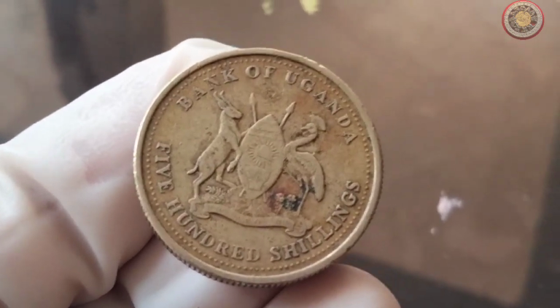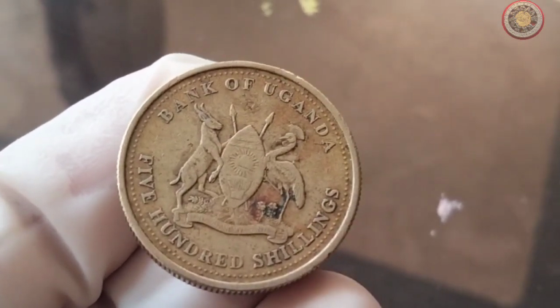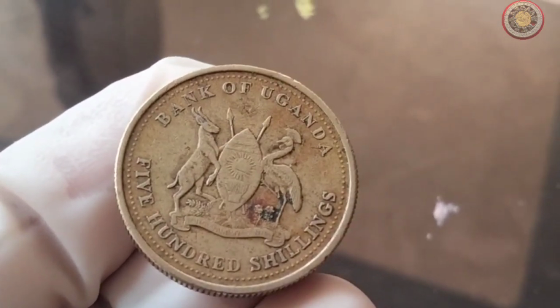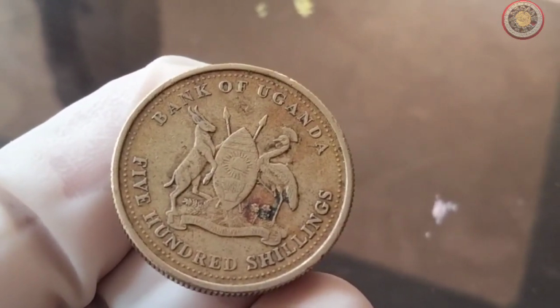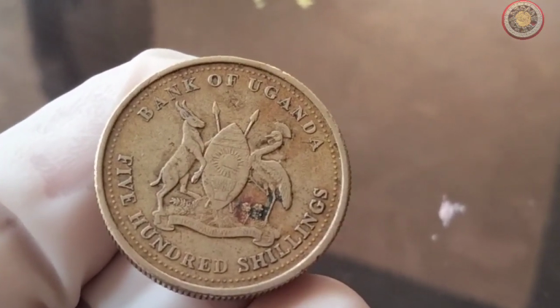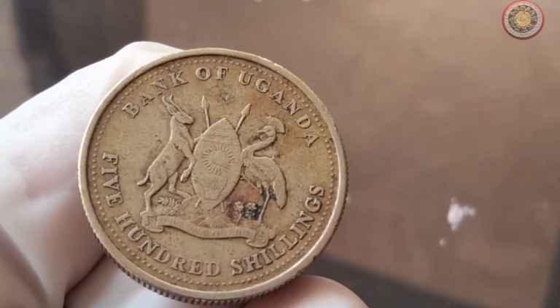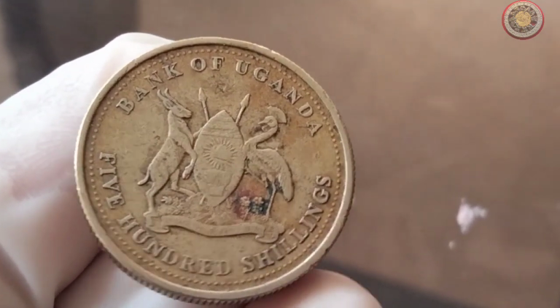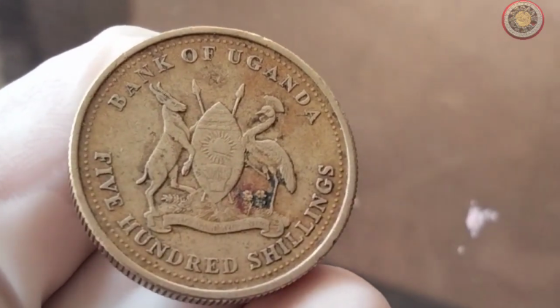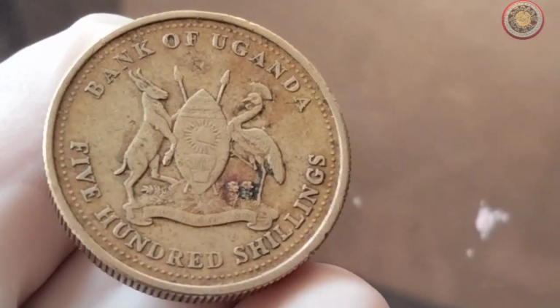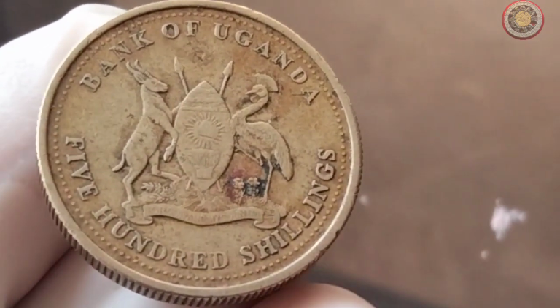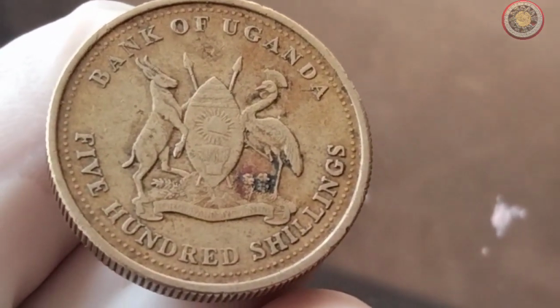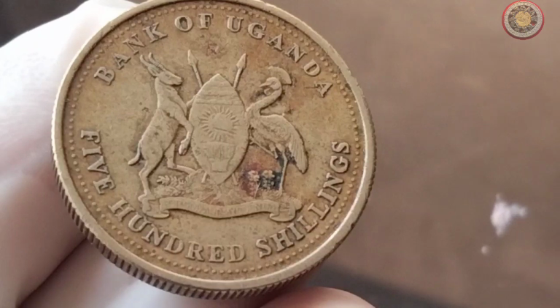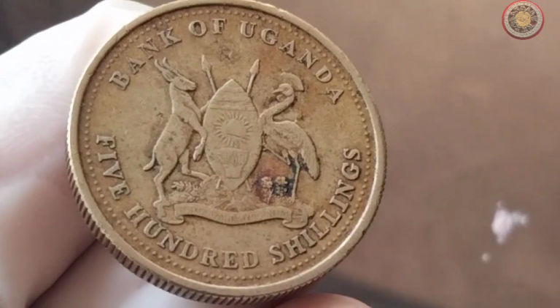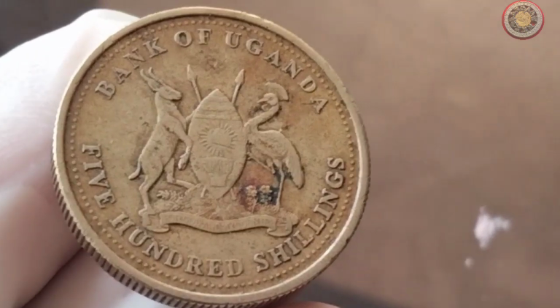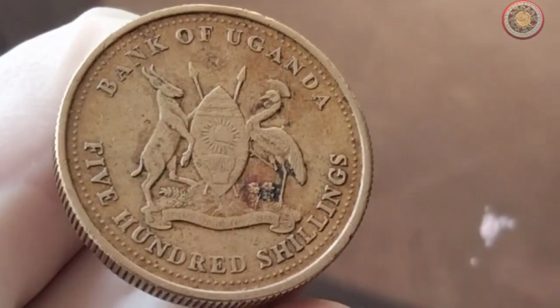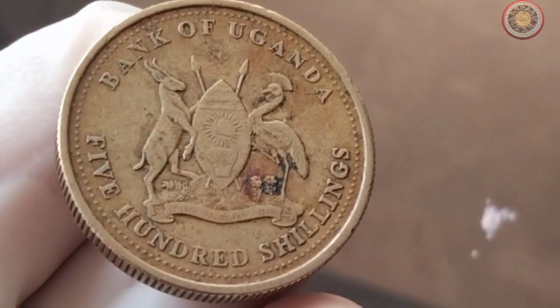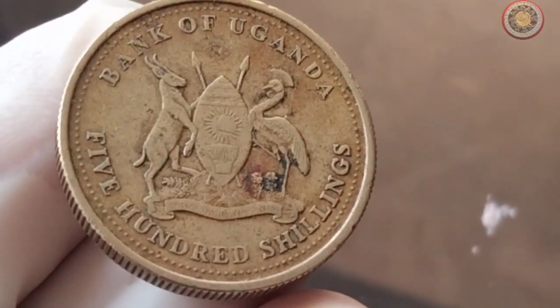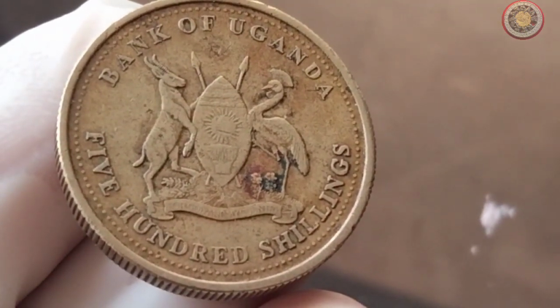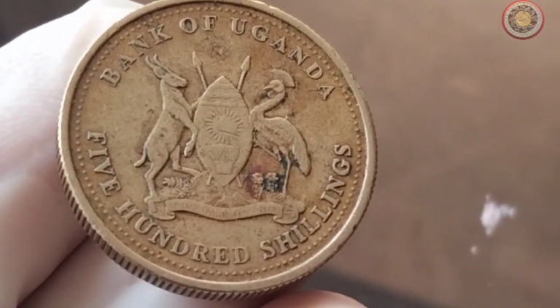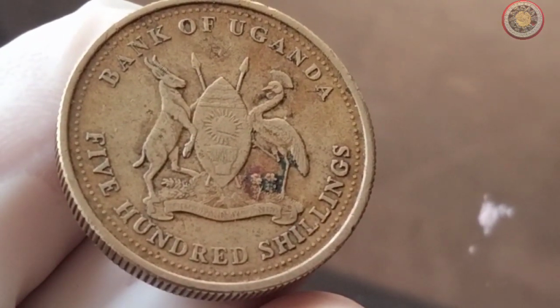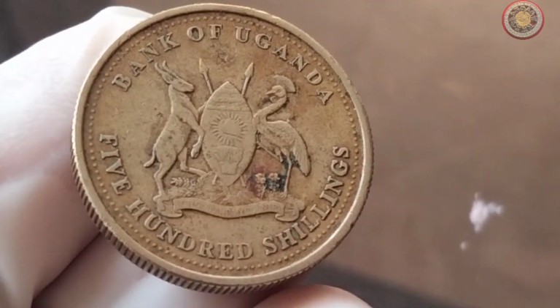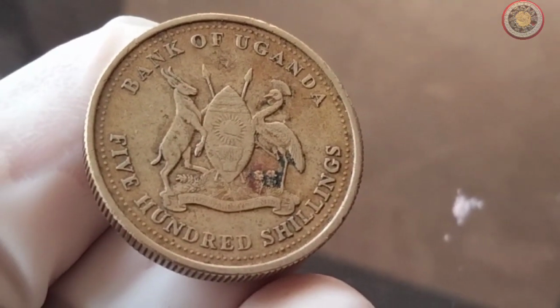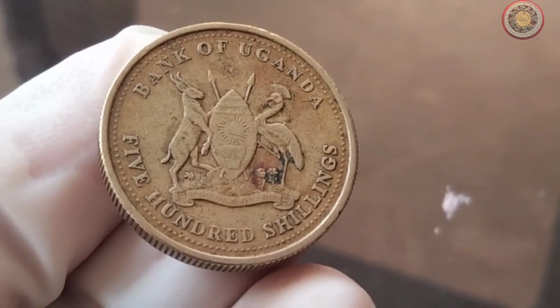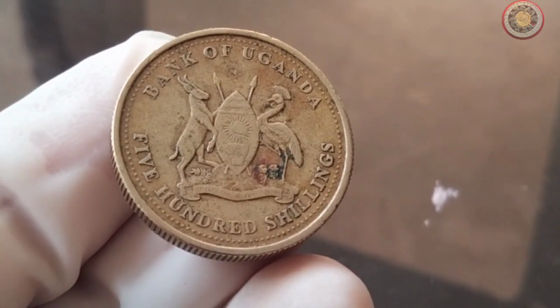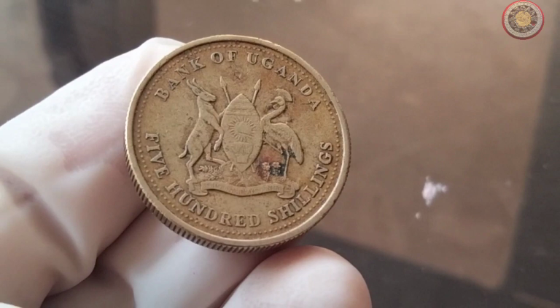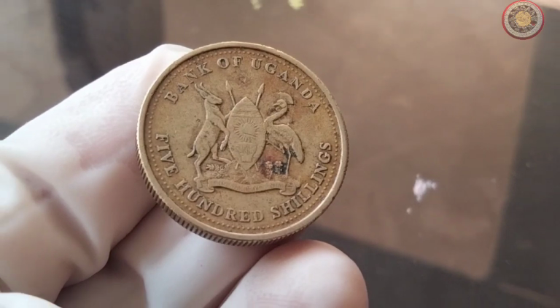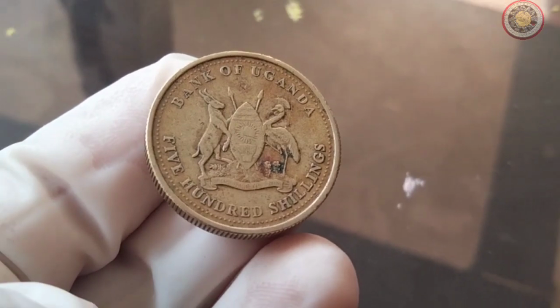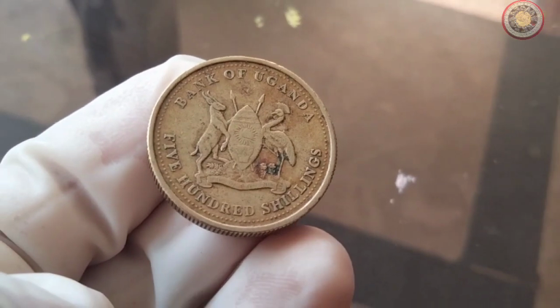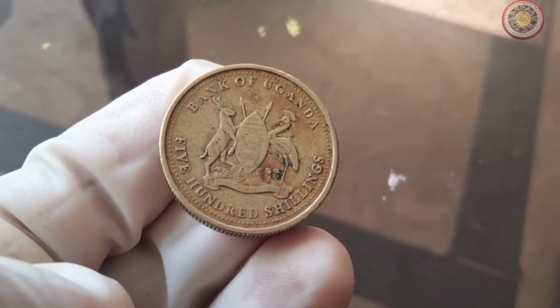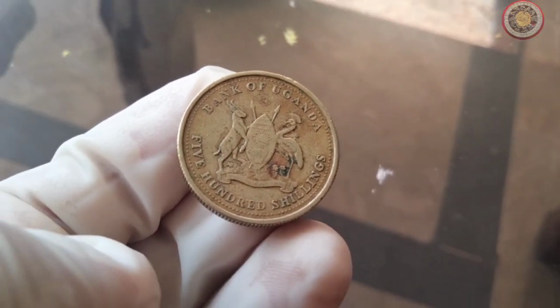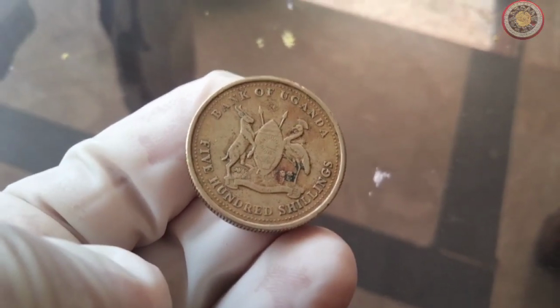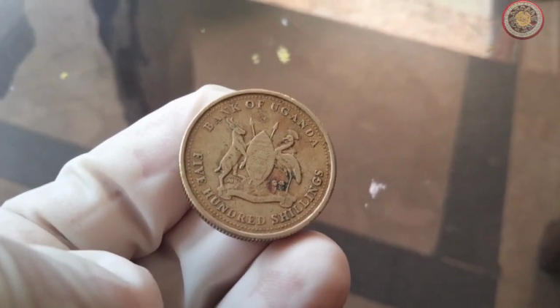Now that we've admired the coin's design, let's delve into its historical significance. The year 2008 marked an important period in Uganda's history — mention any historical events or developments.